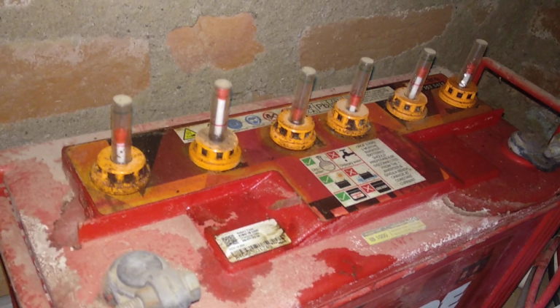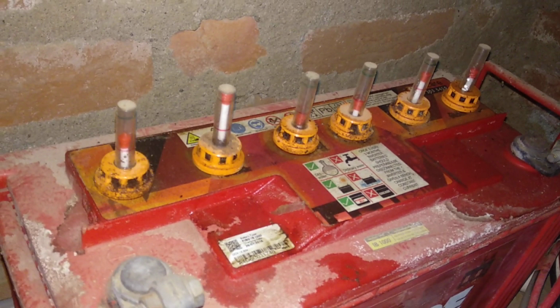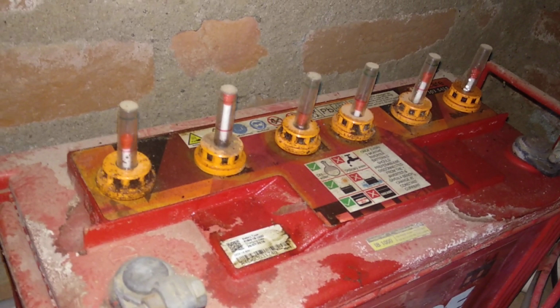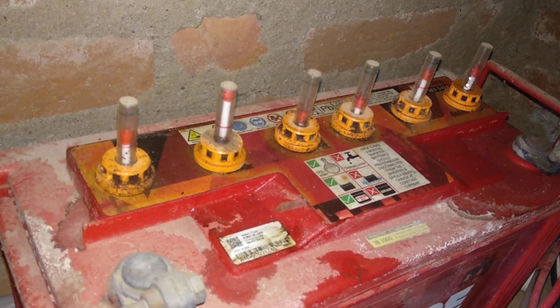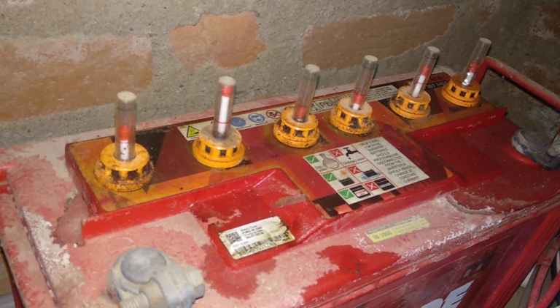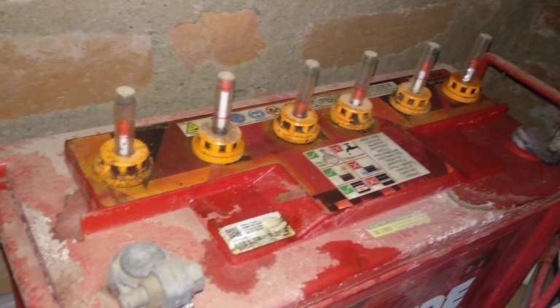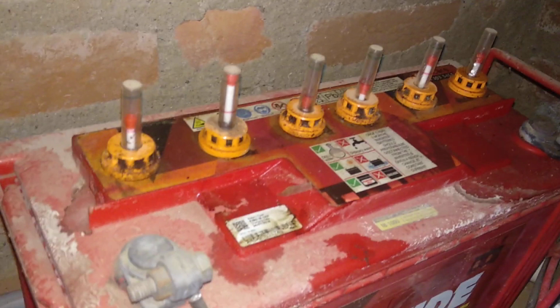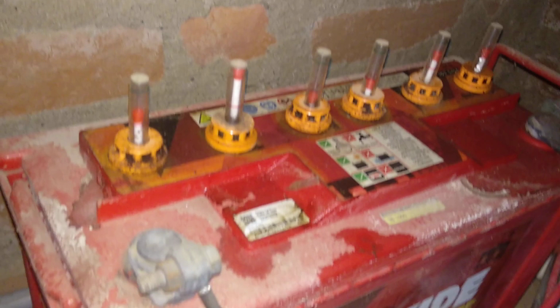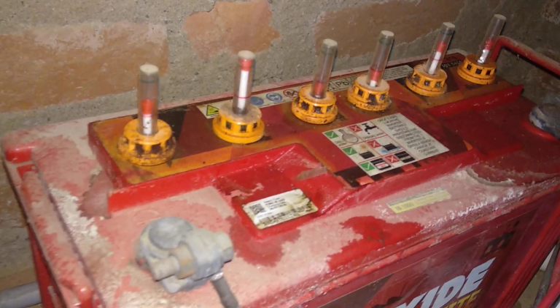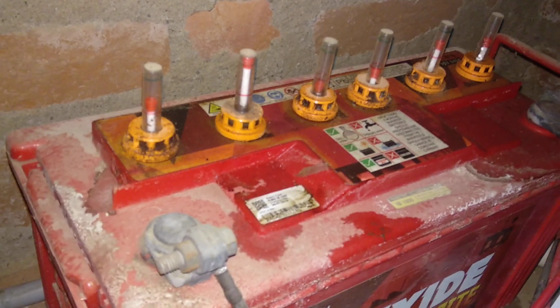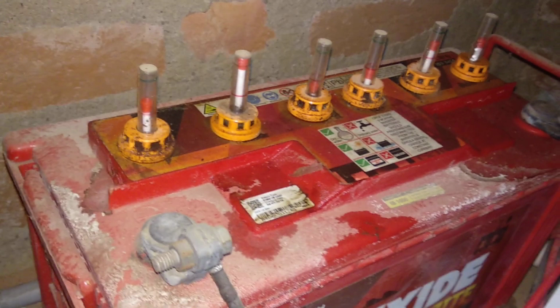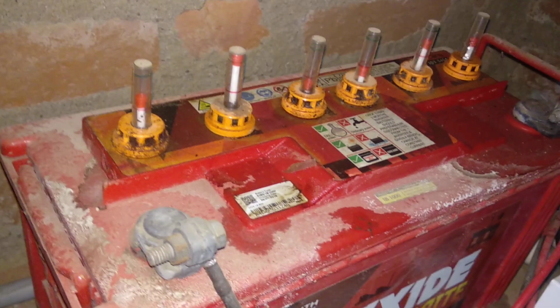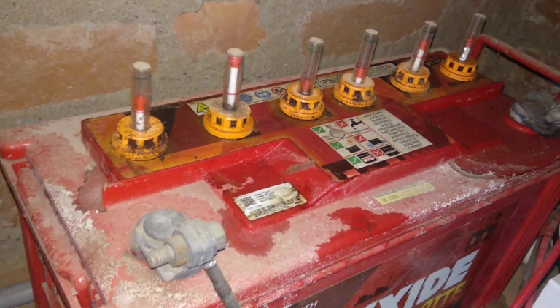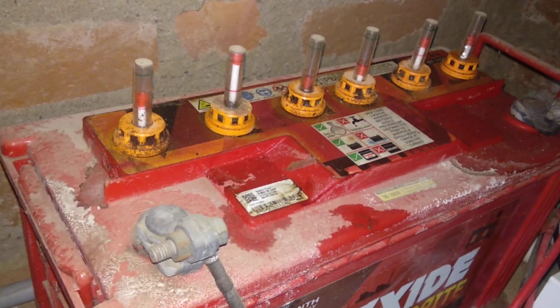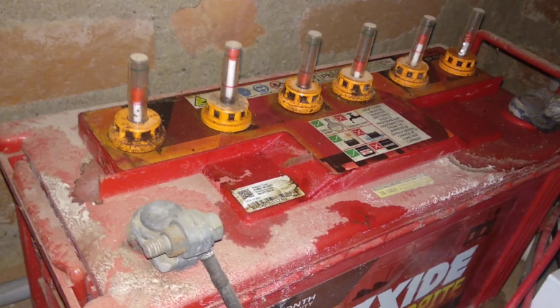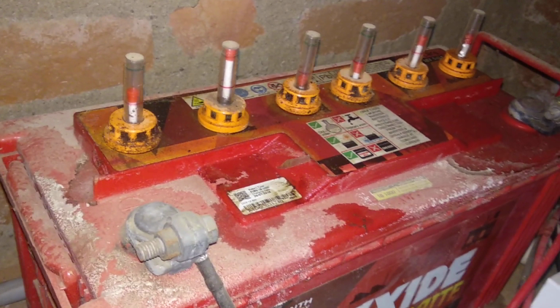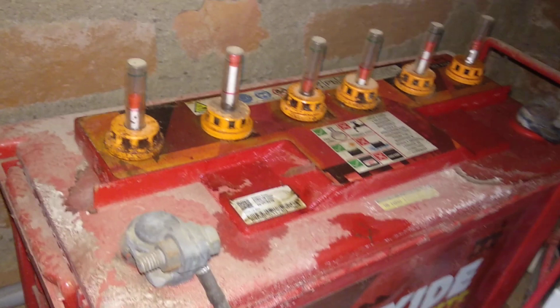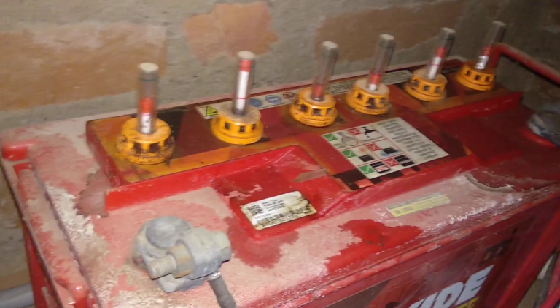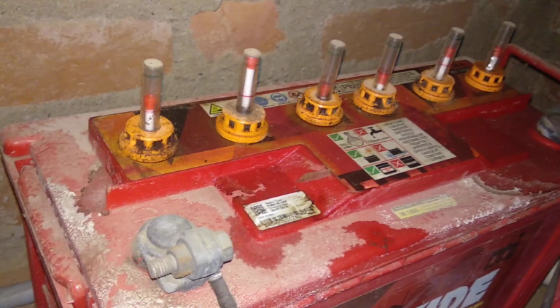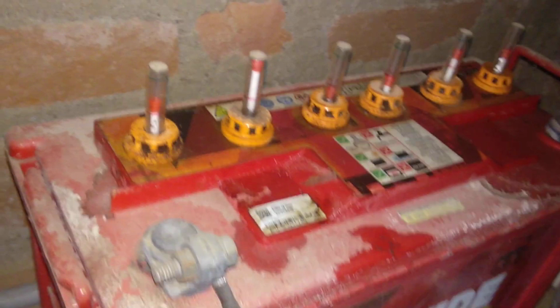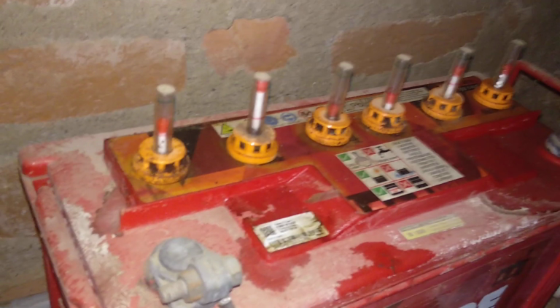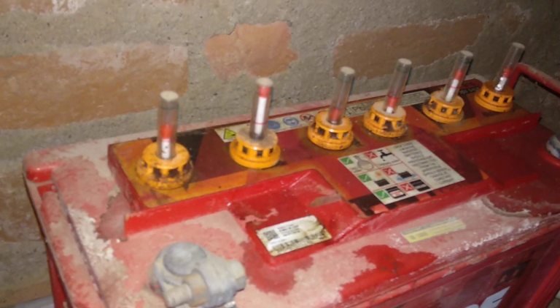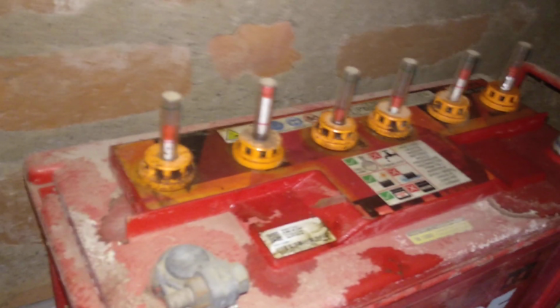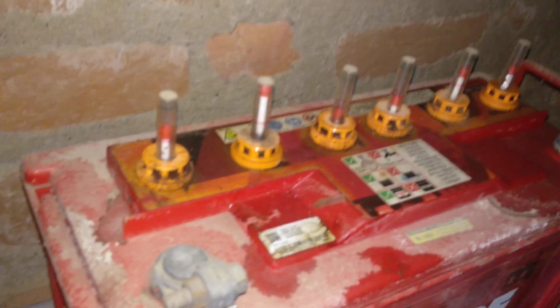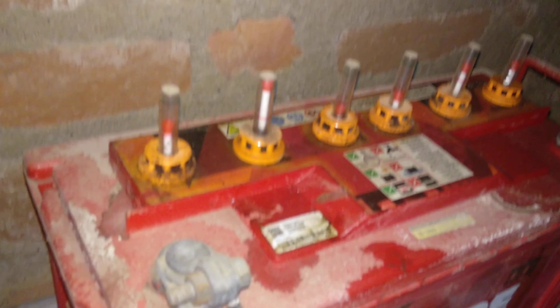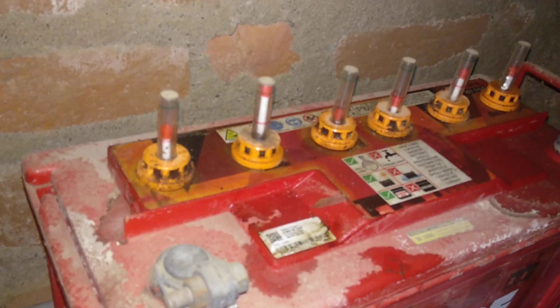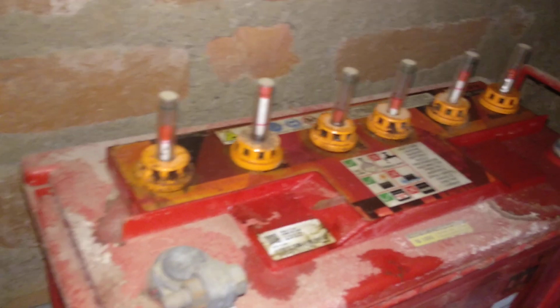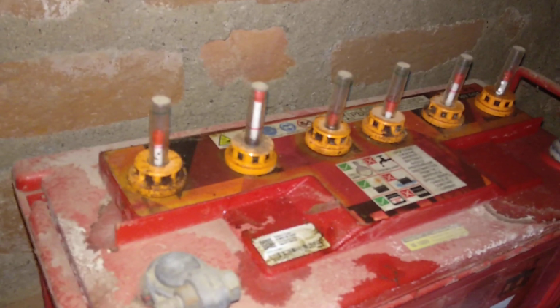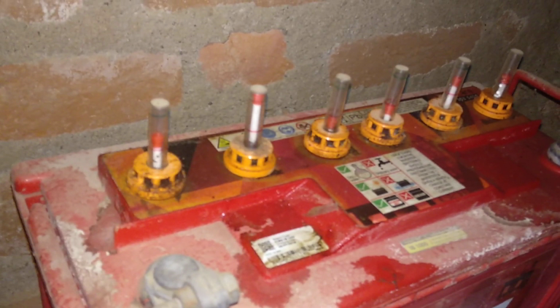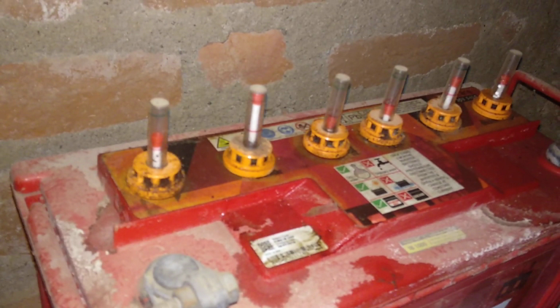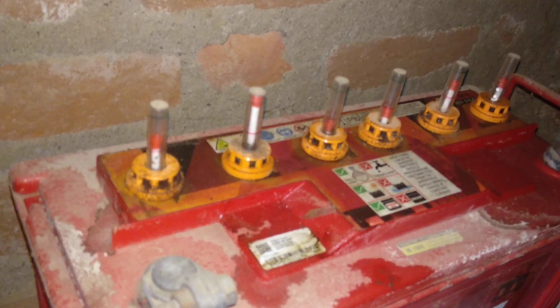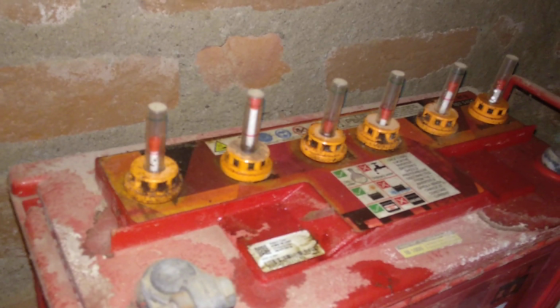Friends, today we will learn how to fill water in the inverter battery.